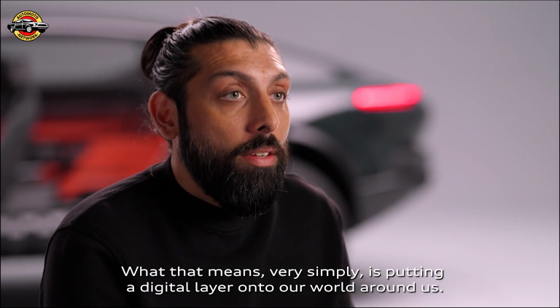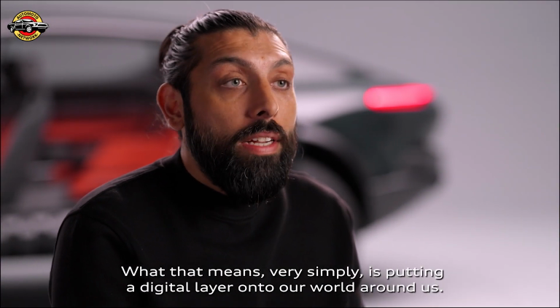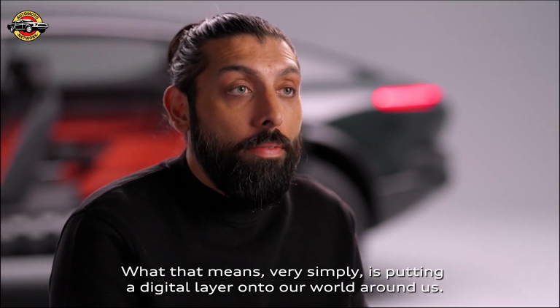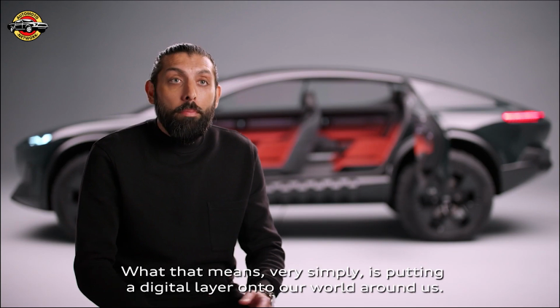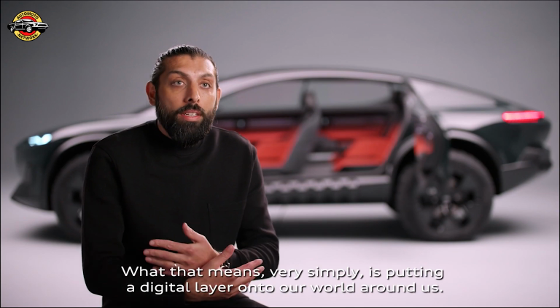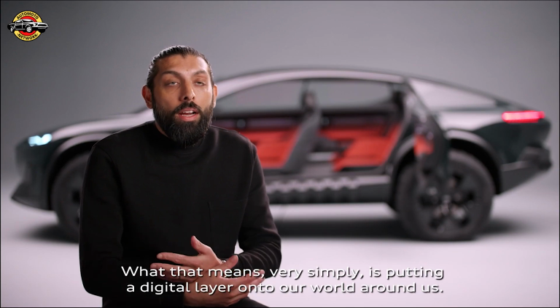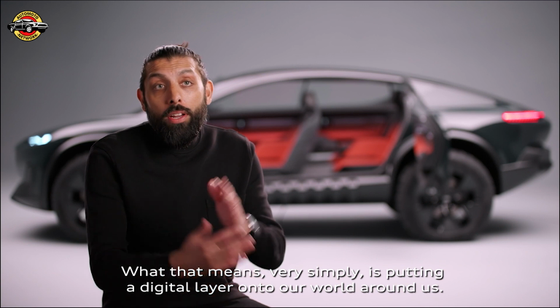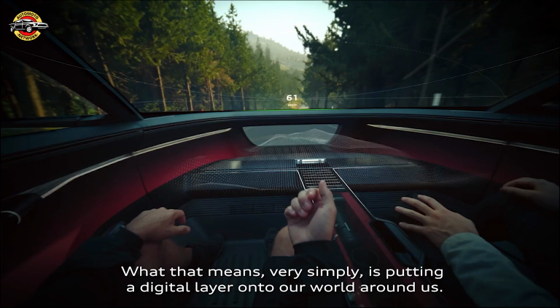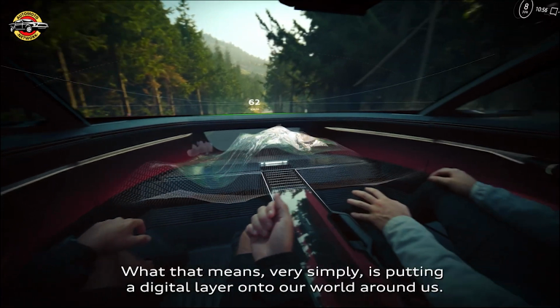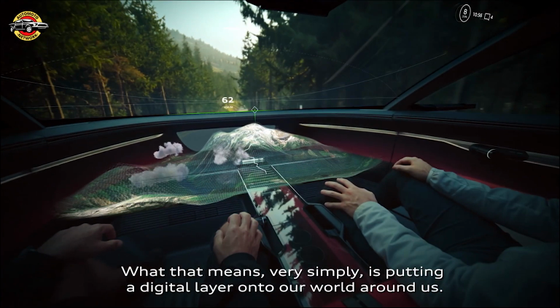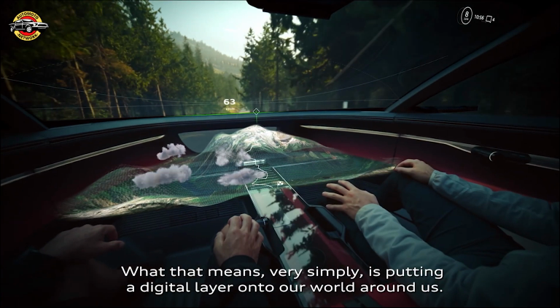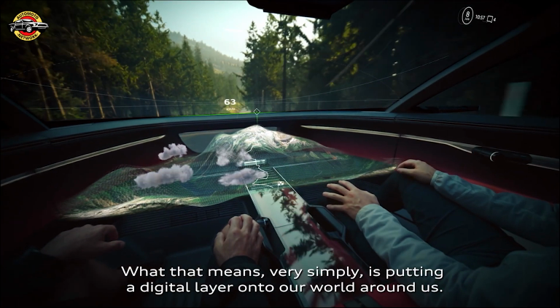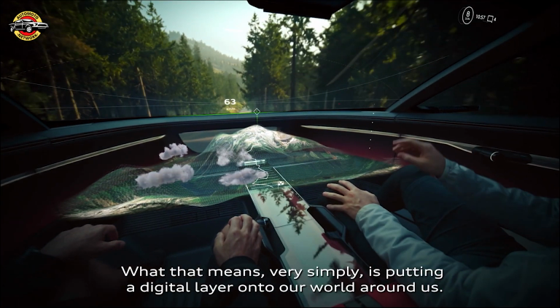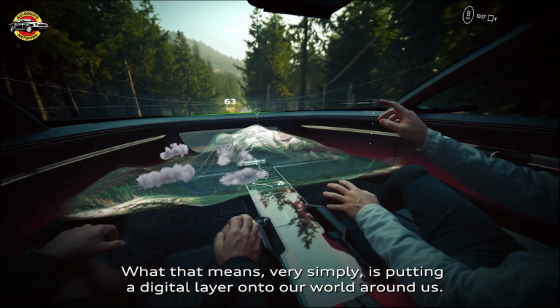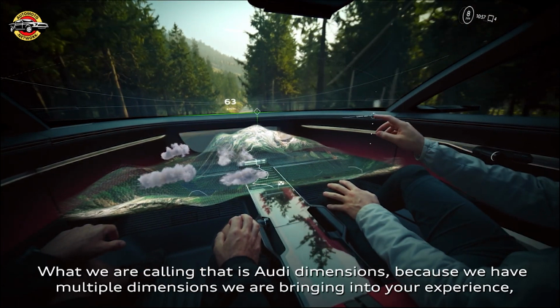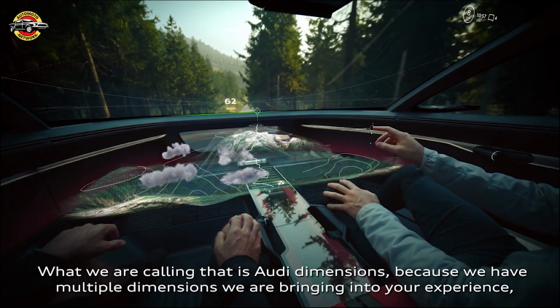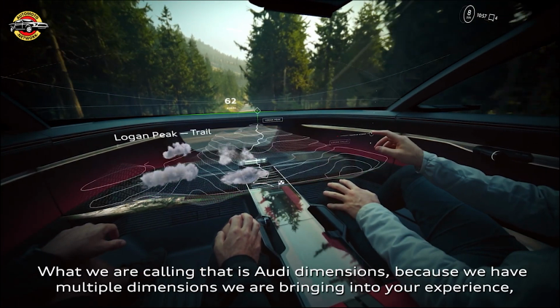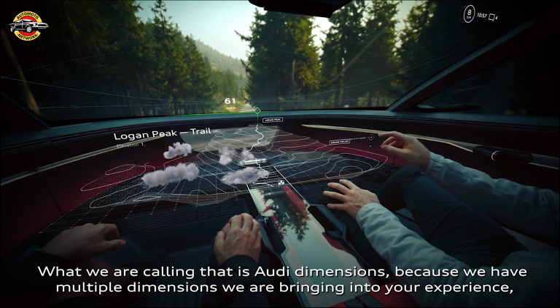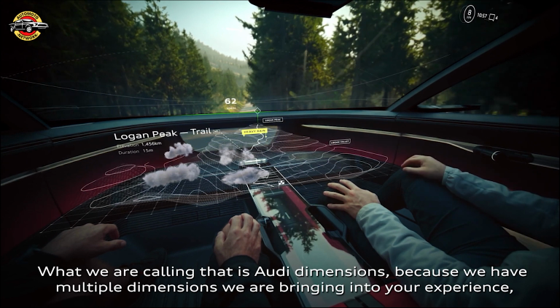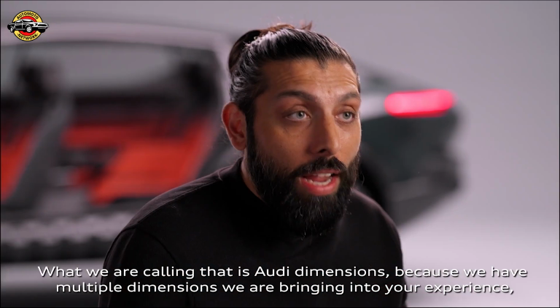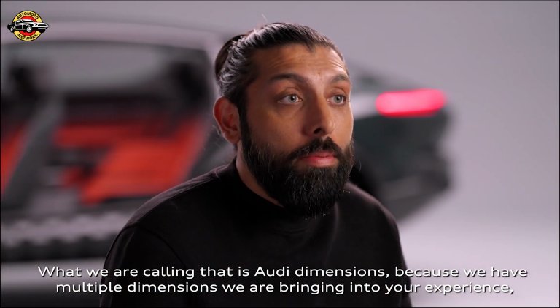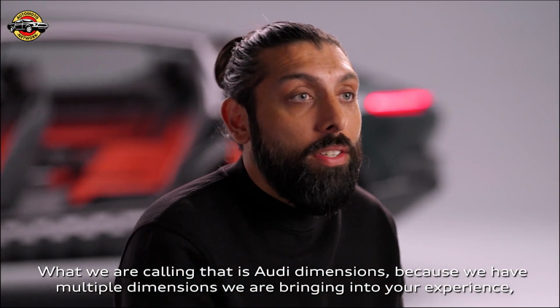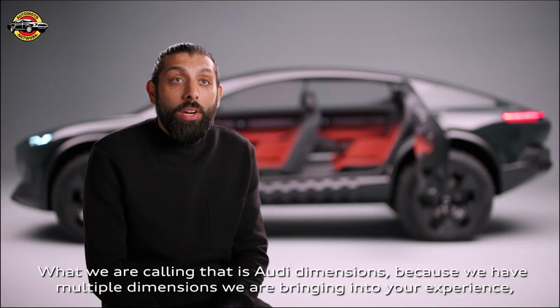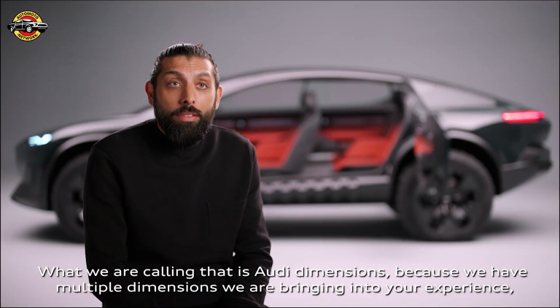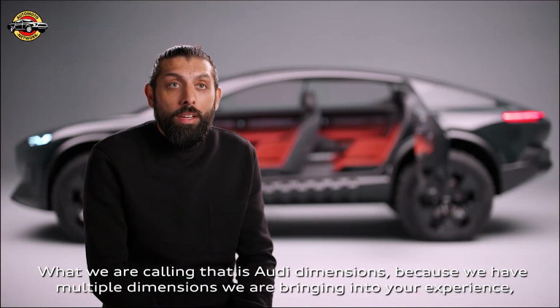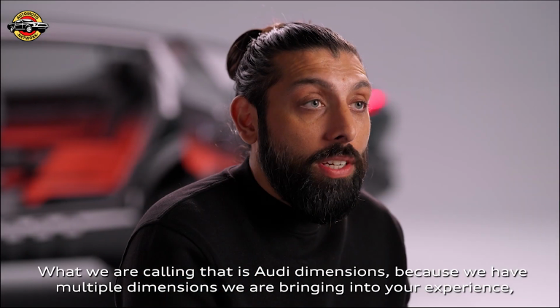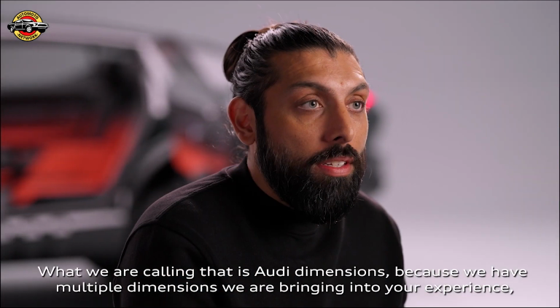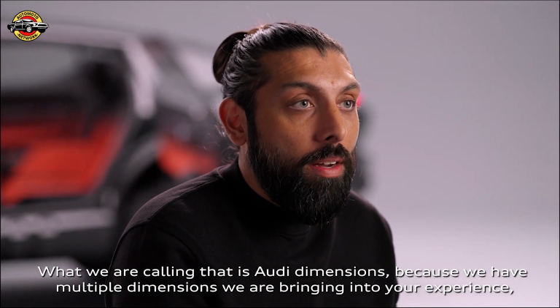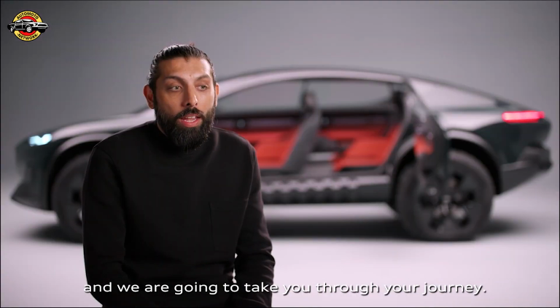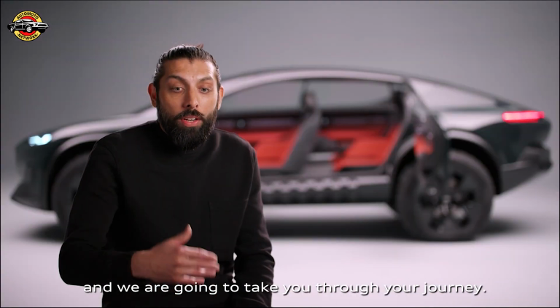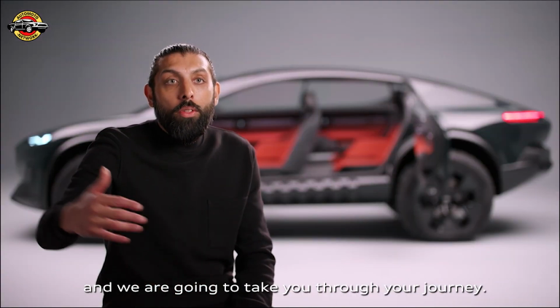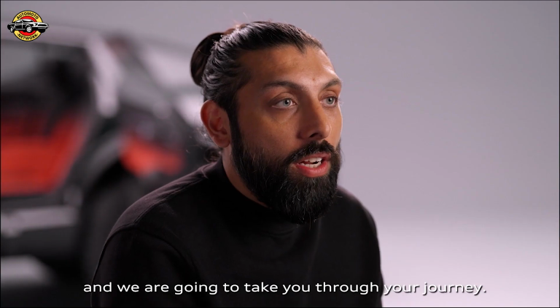It's based on using the potential of augmented reality, which very simply means putting a digital layer onto the world around us. What we're calling that is Audi Dimensions, because we have multiple dimensions we're bringing into your experience to take you through your journey.